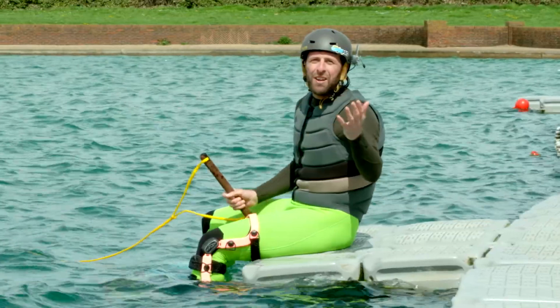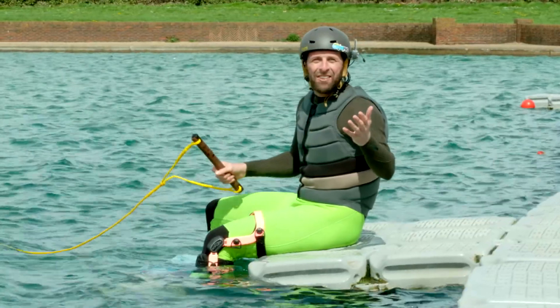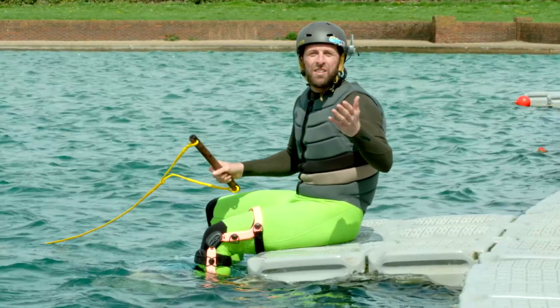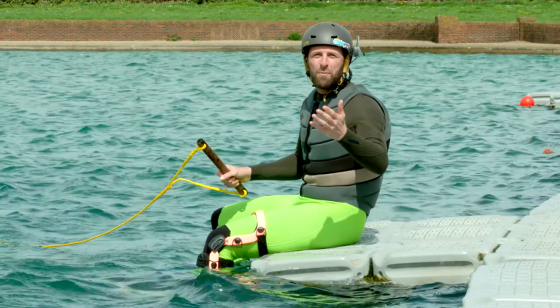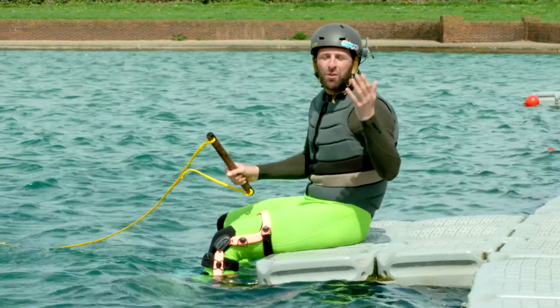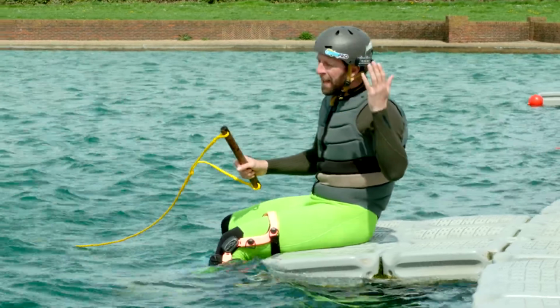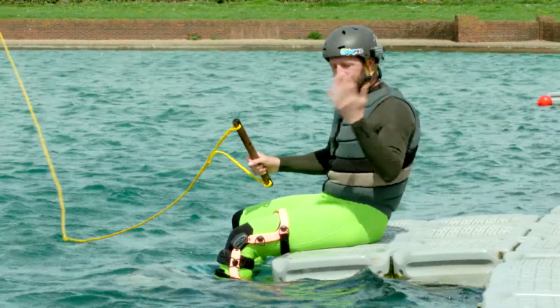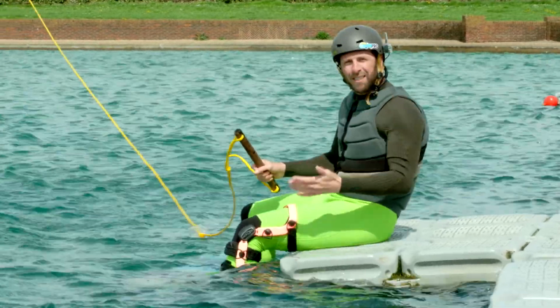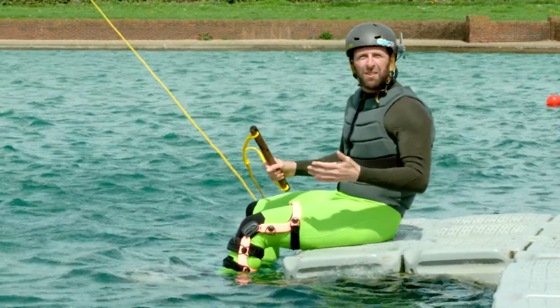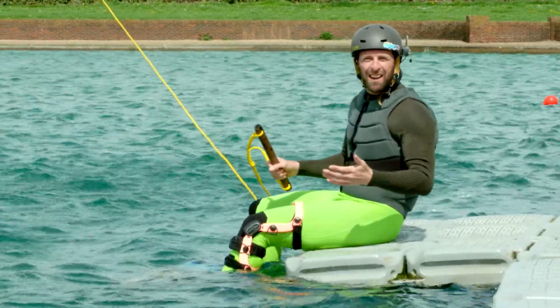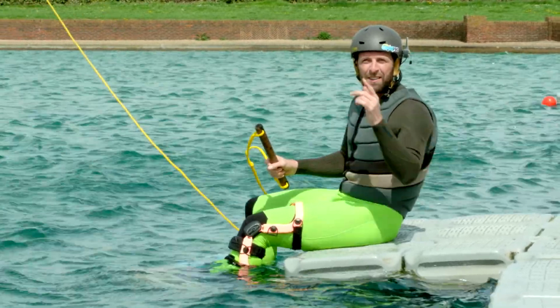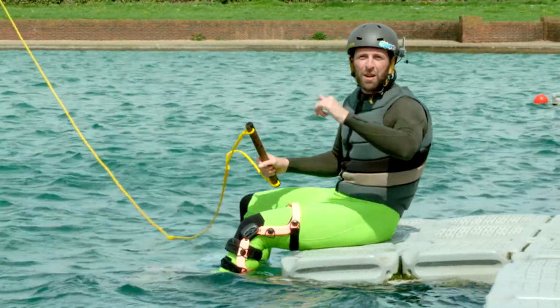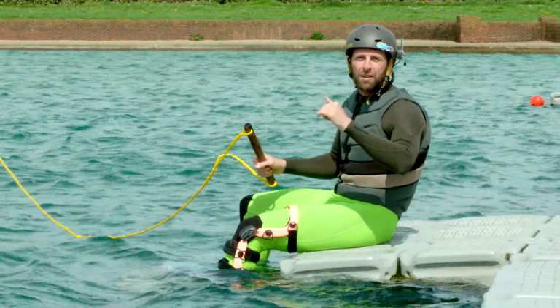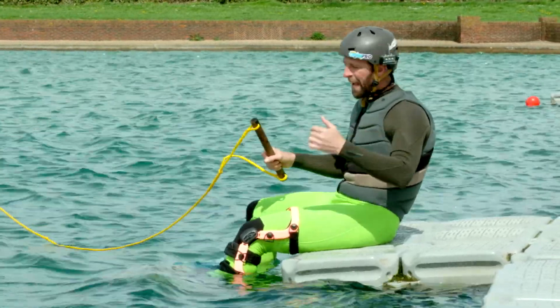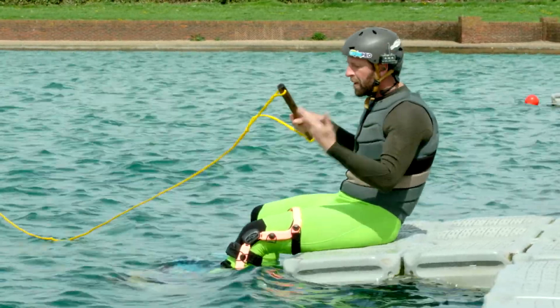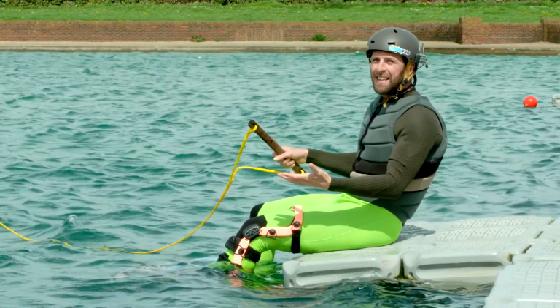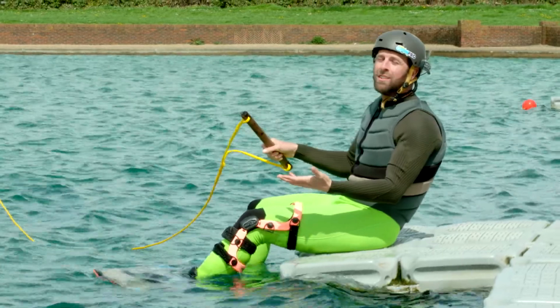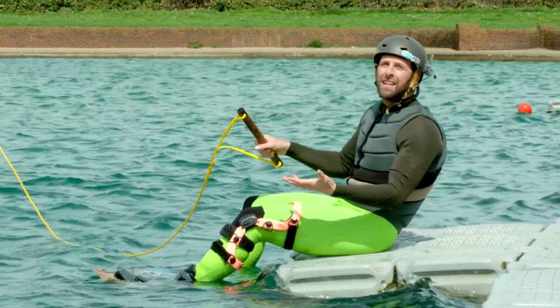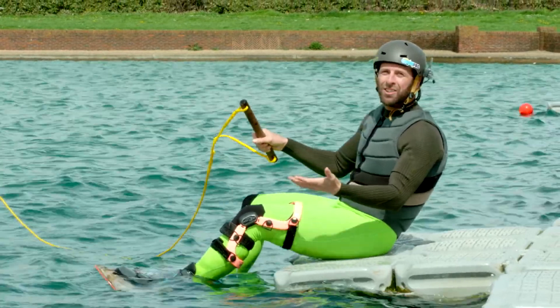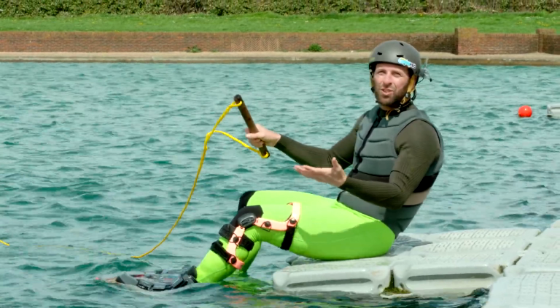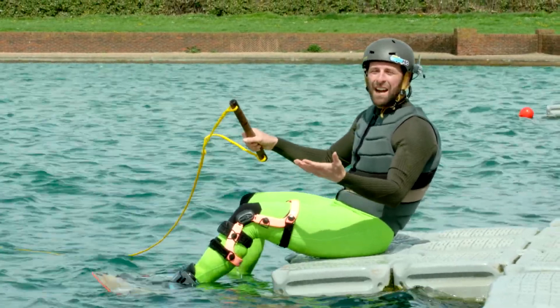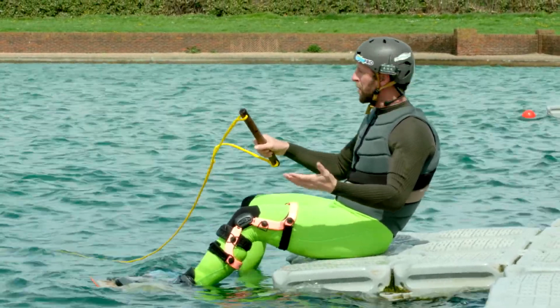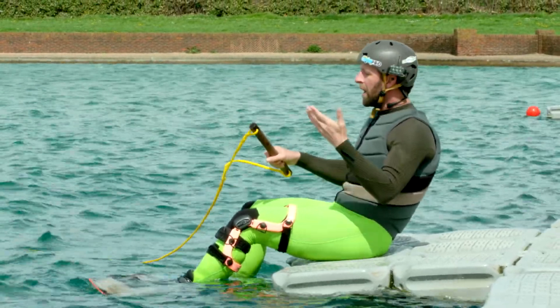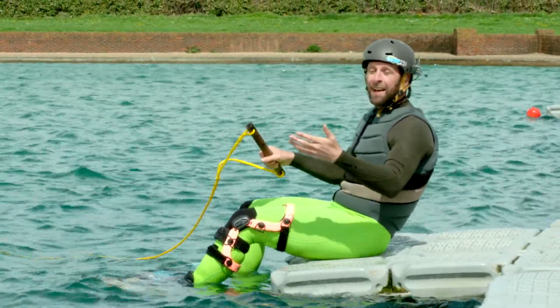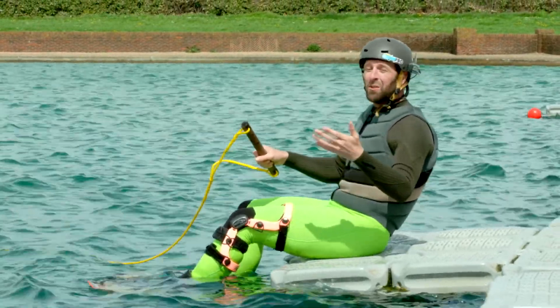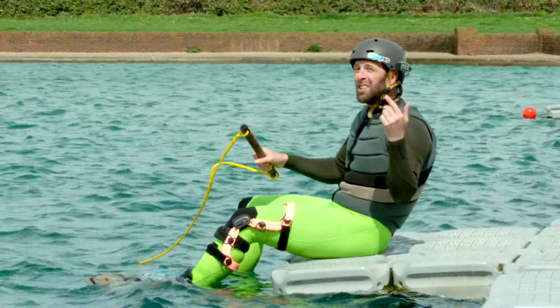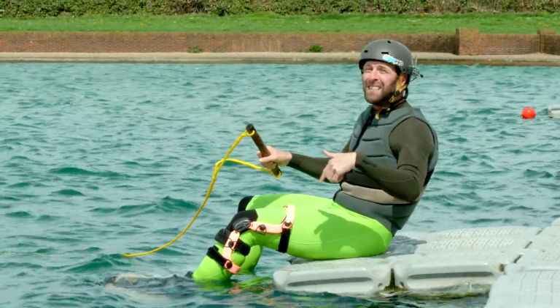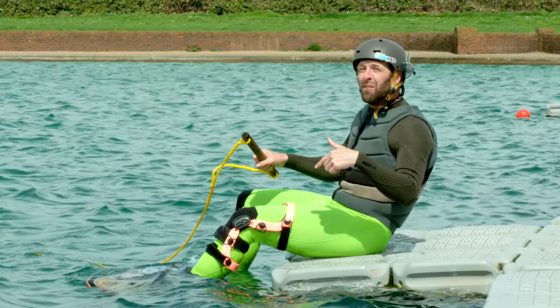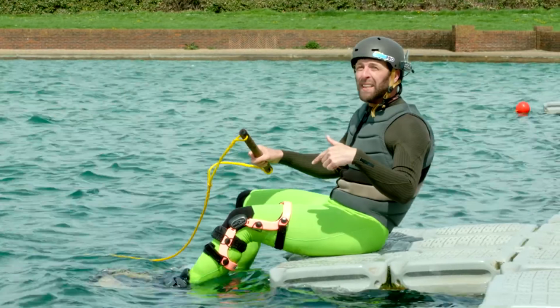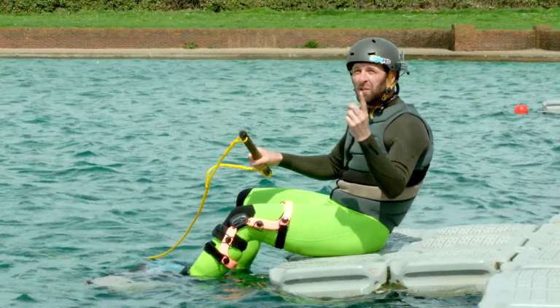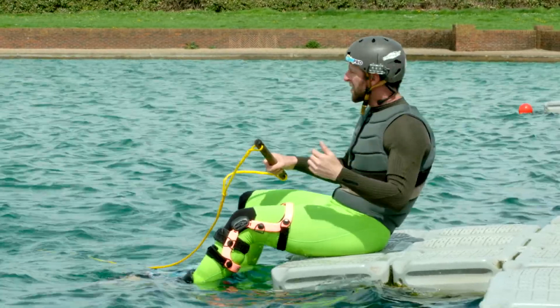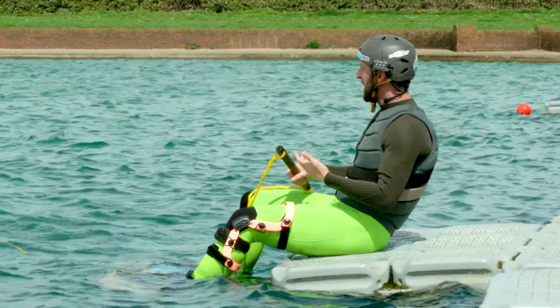Two or three sessions into your wakeboarding career, and it's time to start doing stuff that's going to impress the crowds on the bank. A sitting dock start is a great beginner trick to have a play with, and it also means you don't have to get wet right from the get-go on your first session of the day.